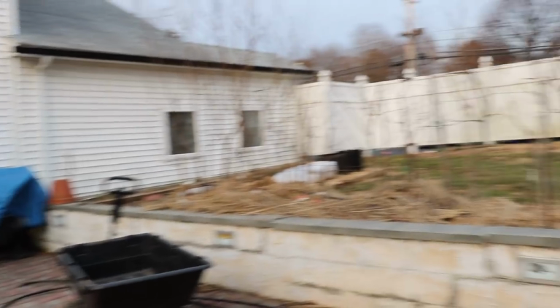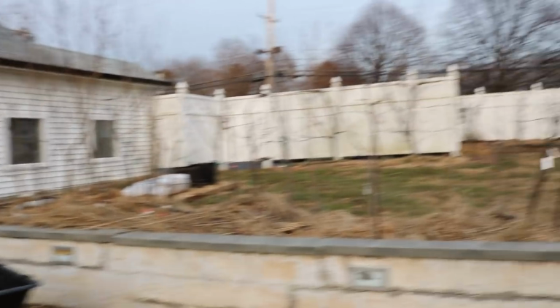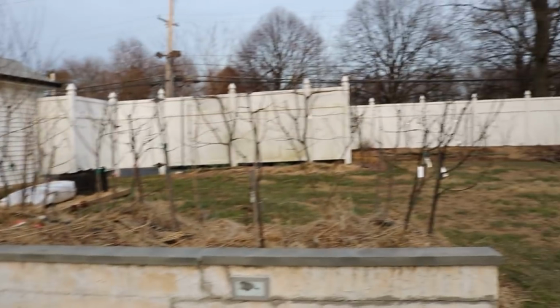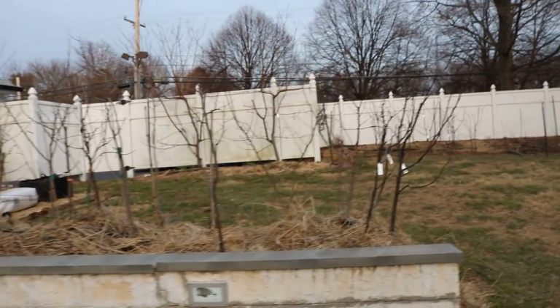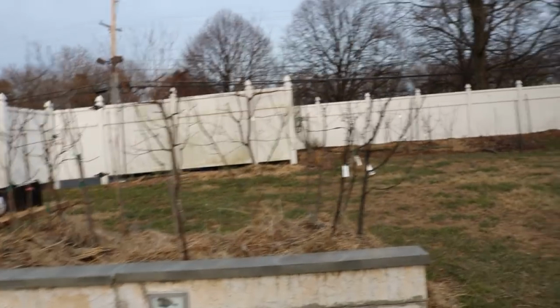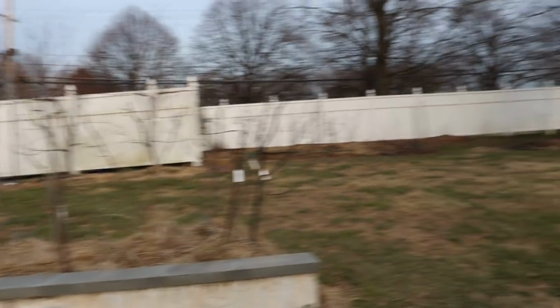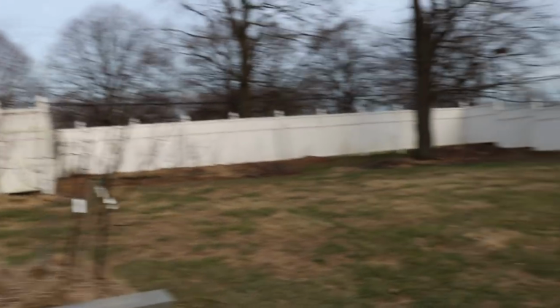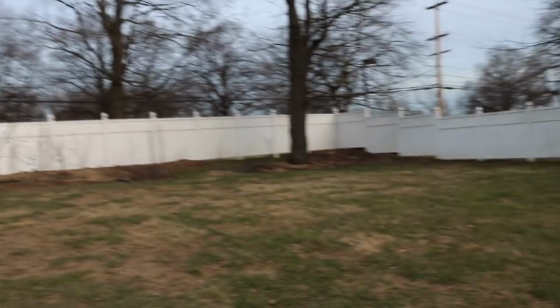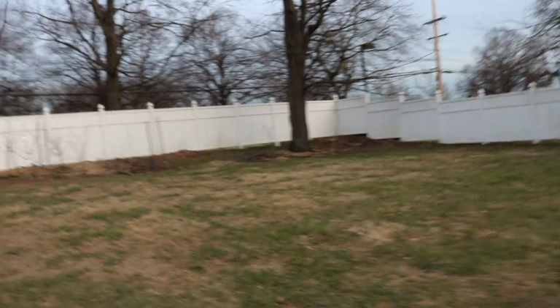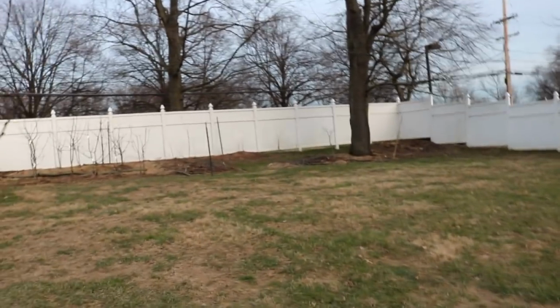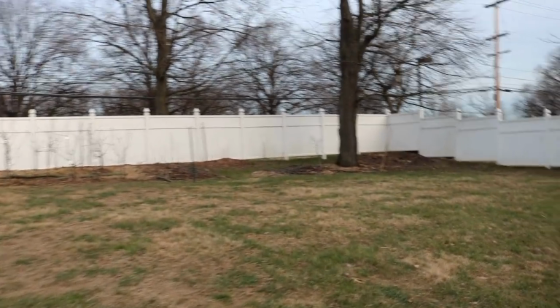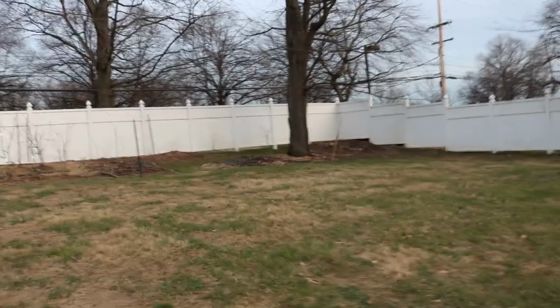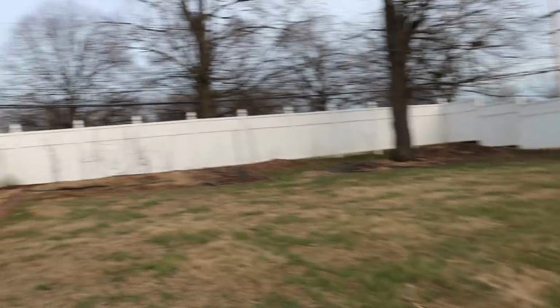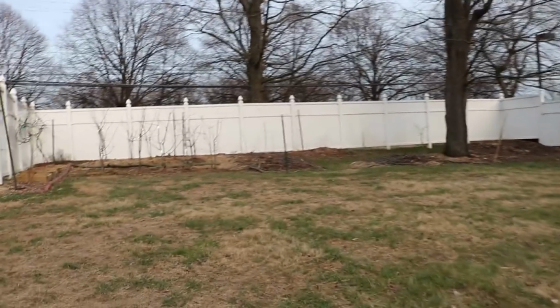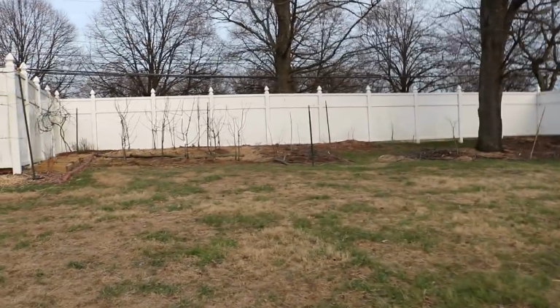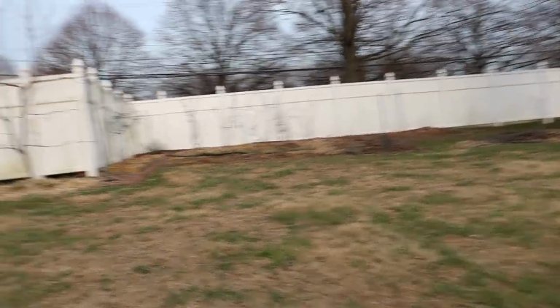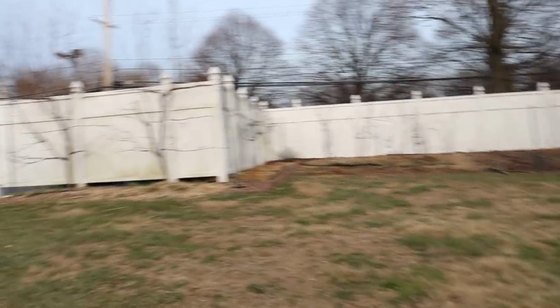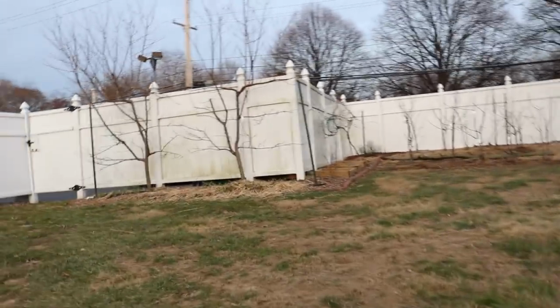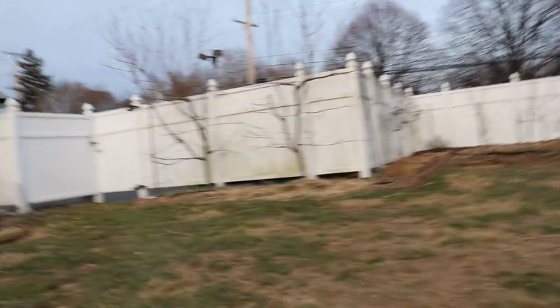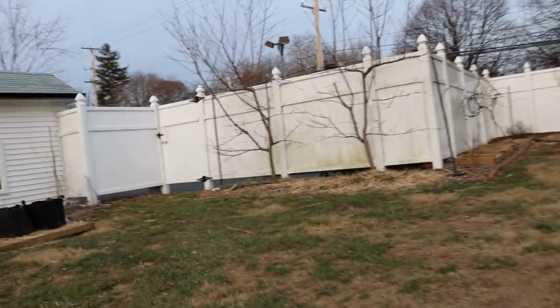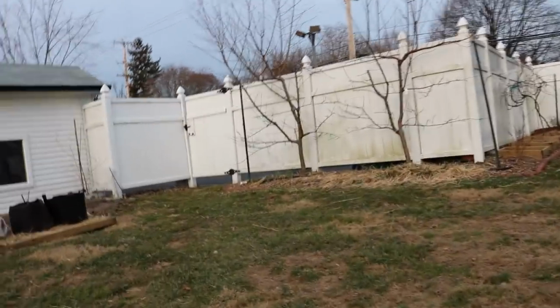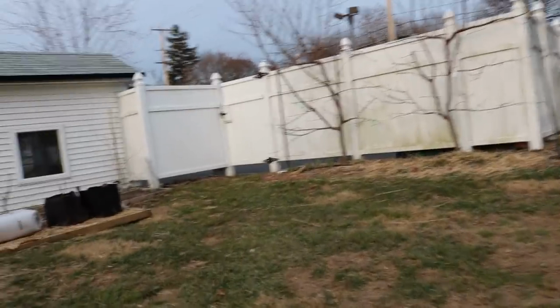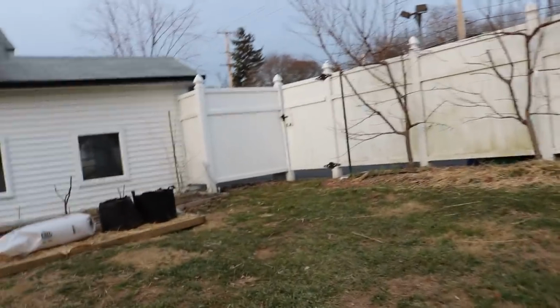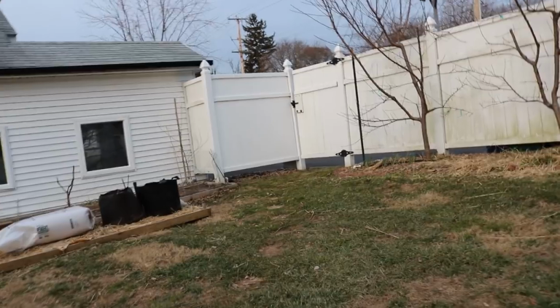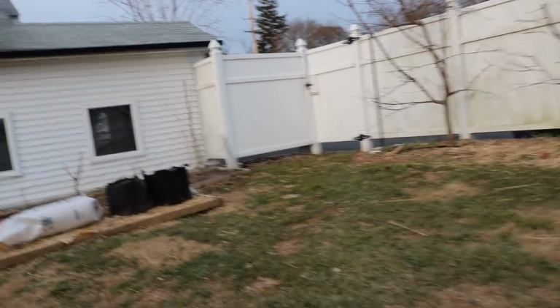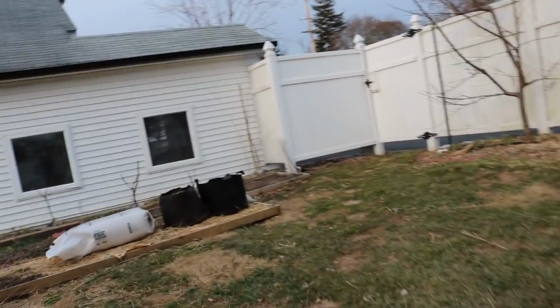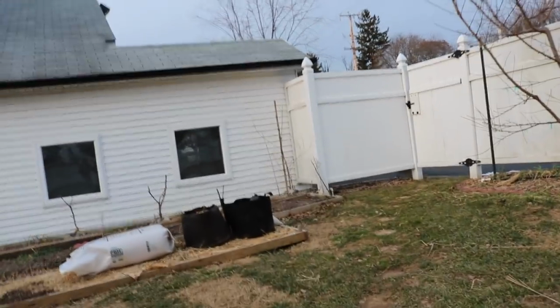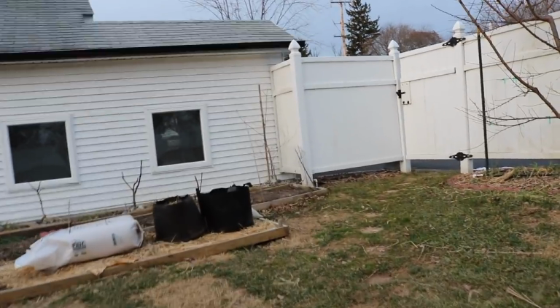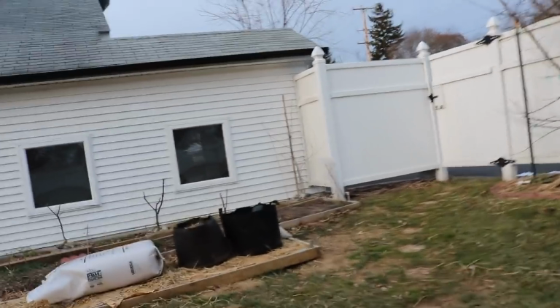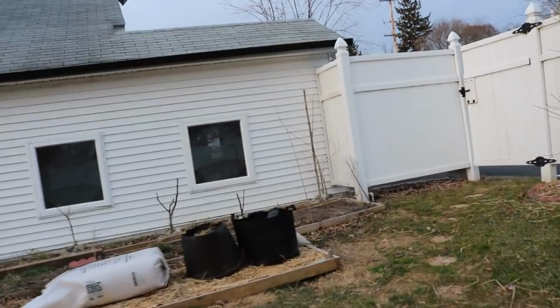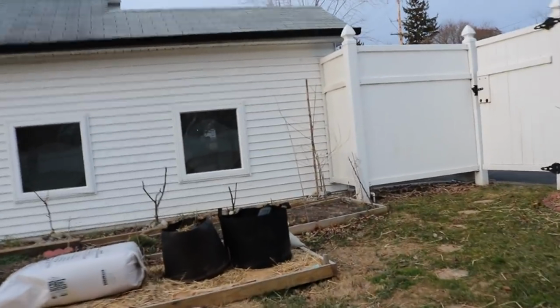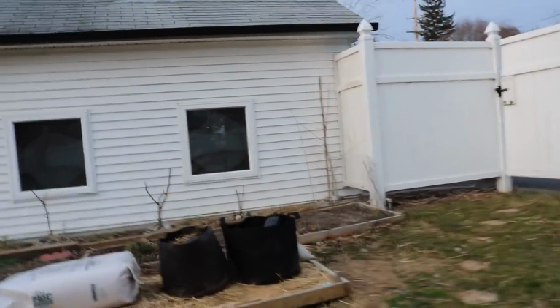Hey everyone, it's Ross. We're going to do a little short one here because it's getting dark. It's also really cold out here — I'm shivering. I'm trying my best to film a video for you guys as I'm bundled up, but it's not really helping.